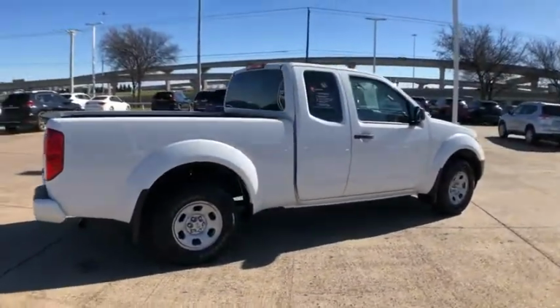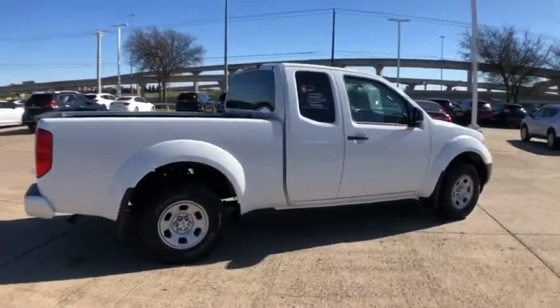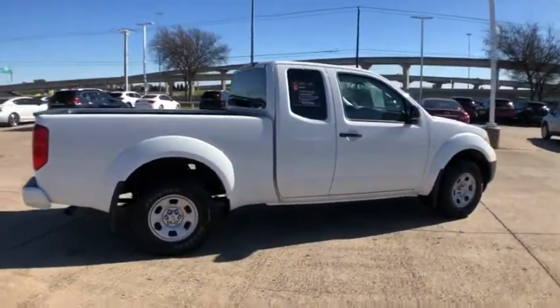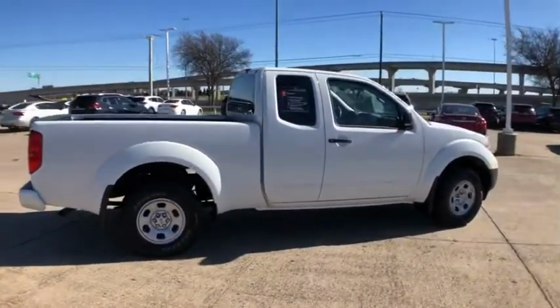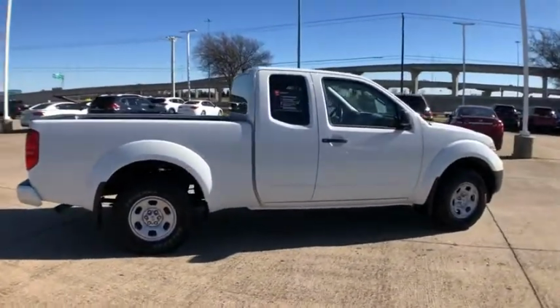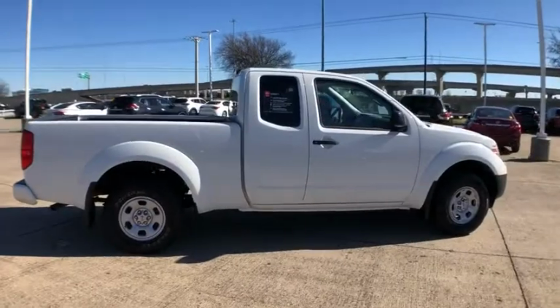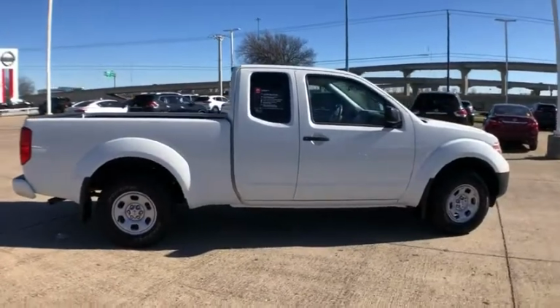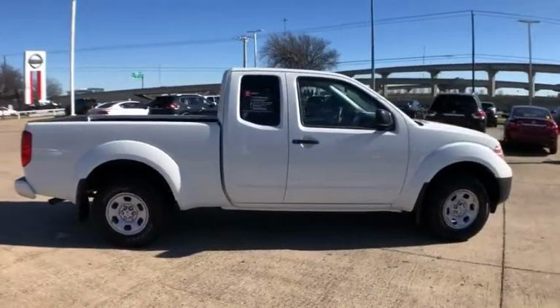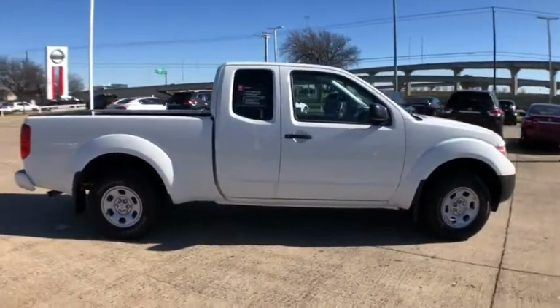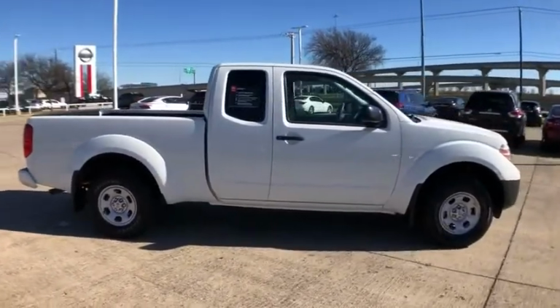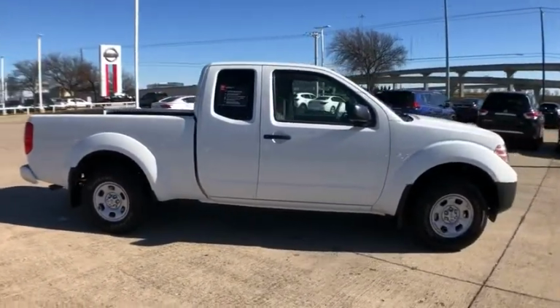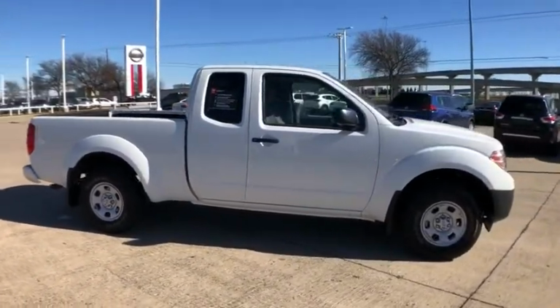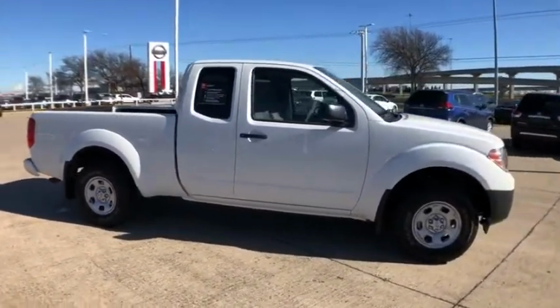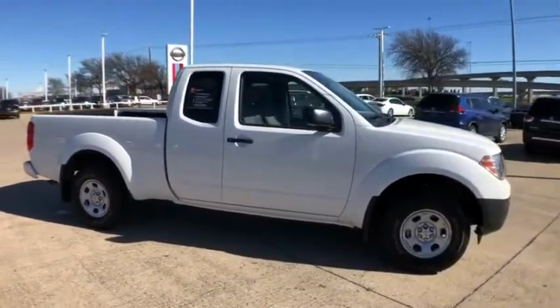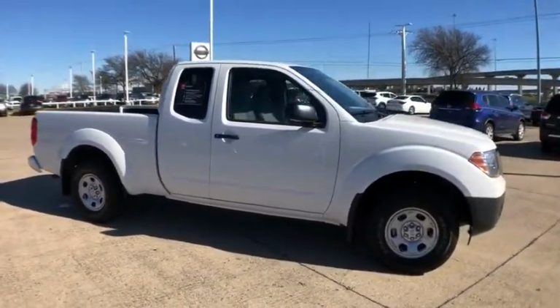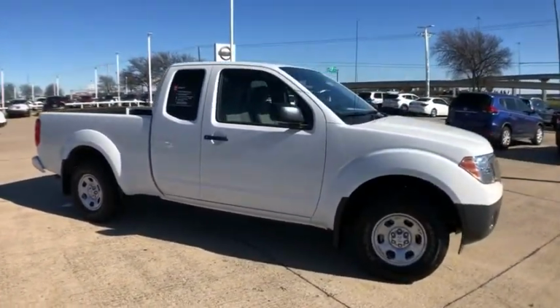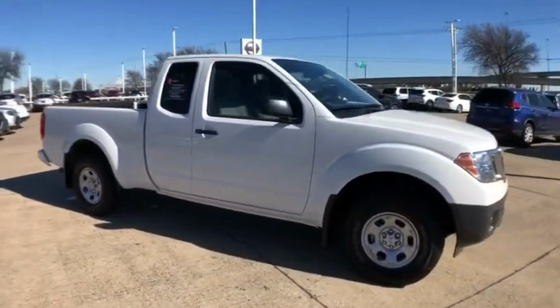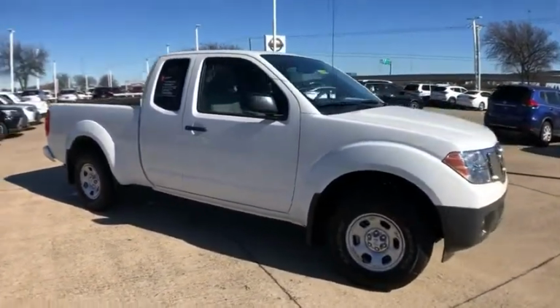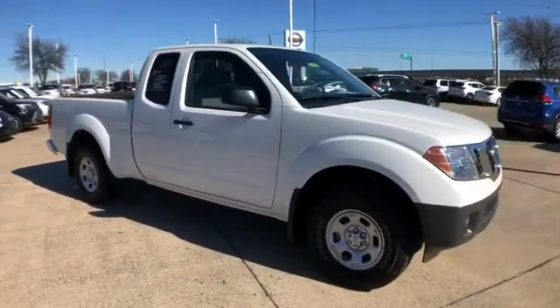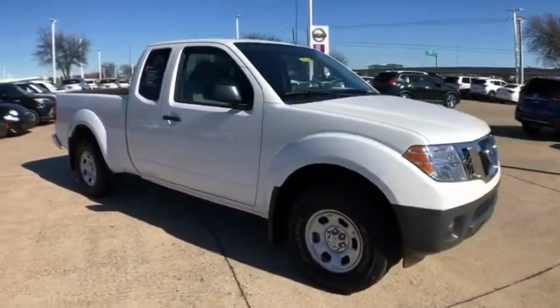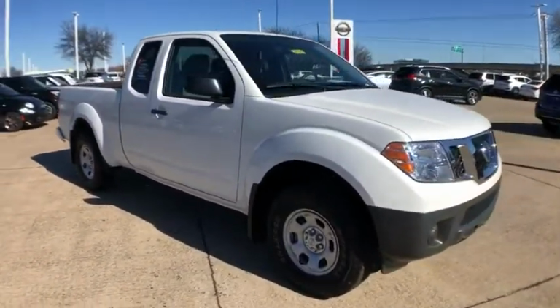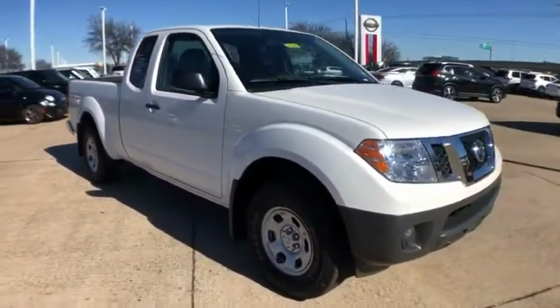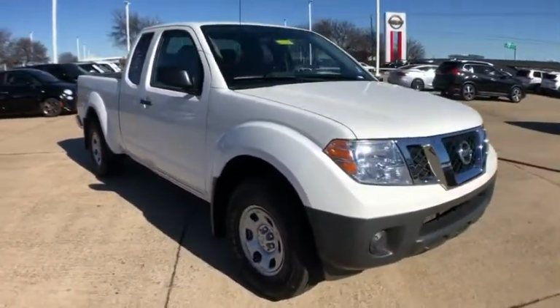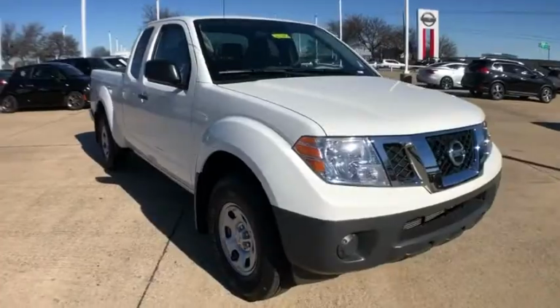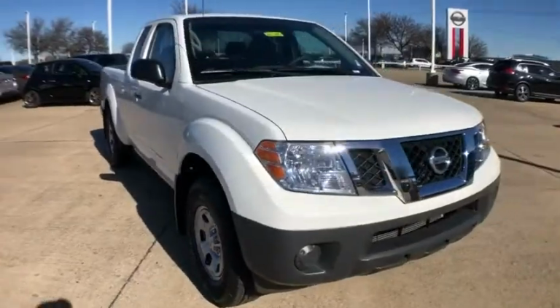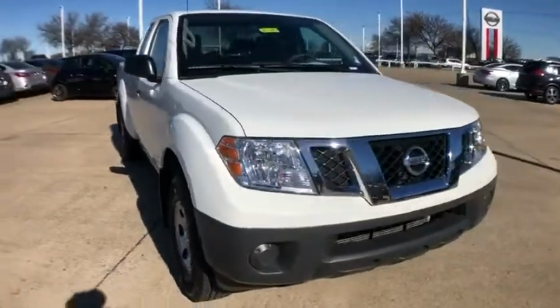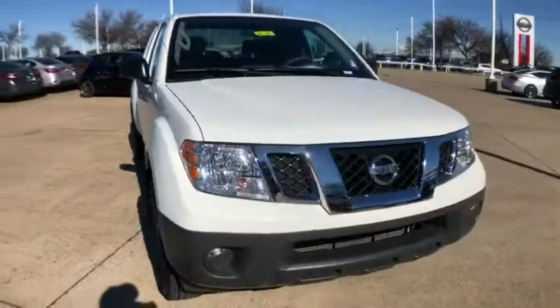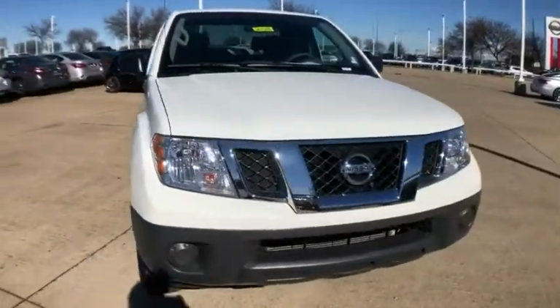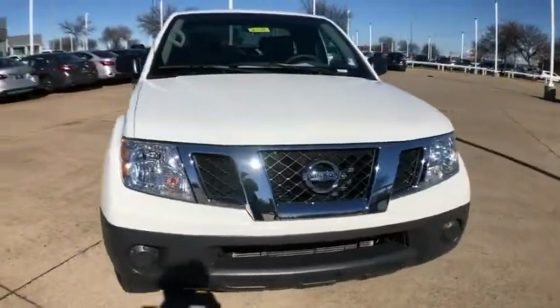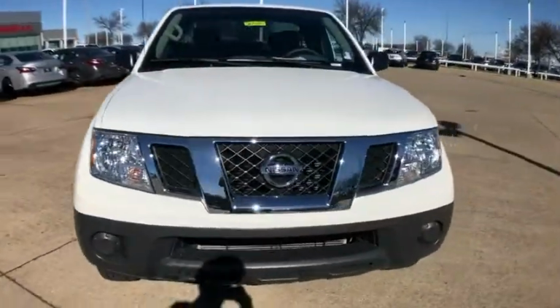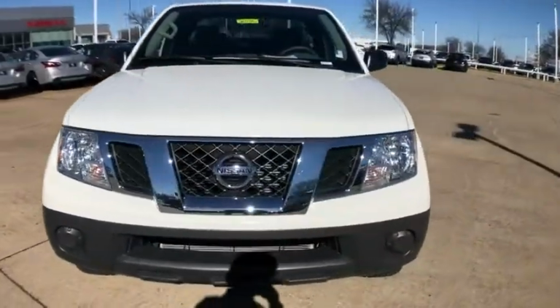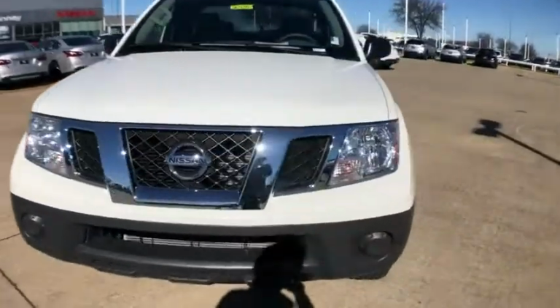The Frontier's interior comforts include cab versatility, under-seat storage, and seating for five. This vehicle has less than 3,000 miles.